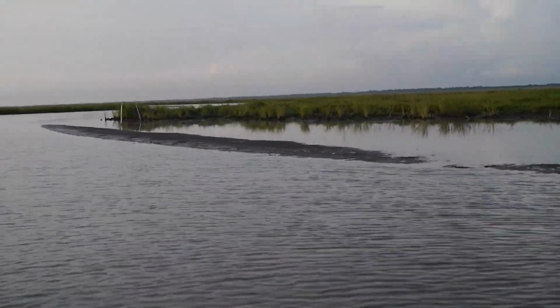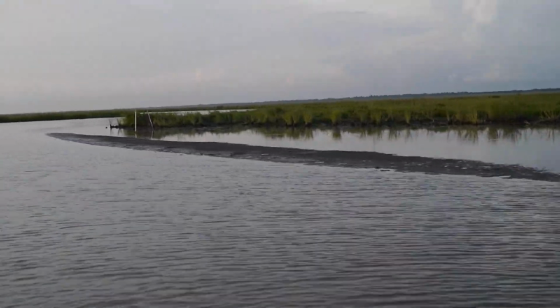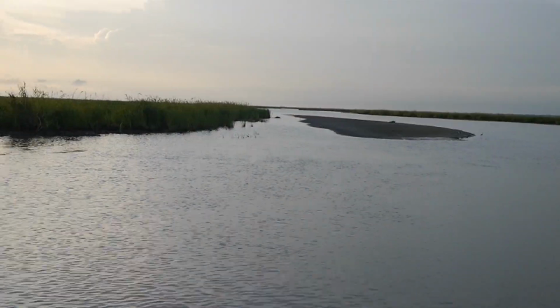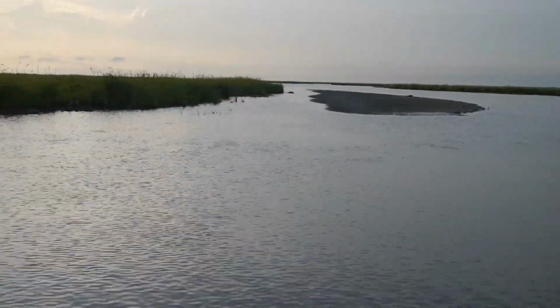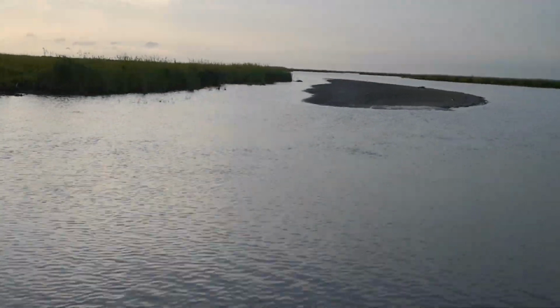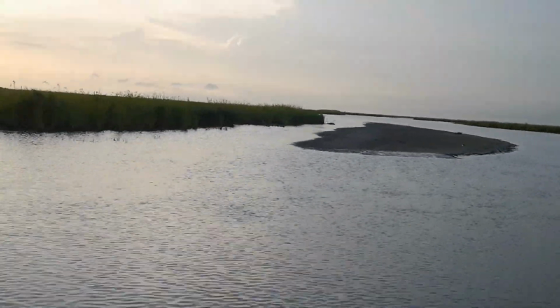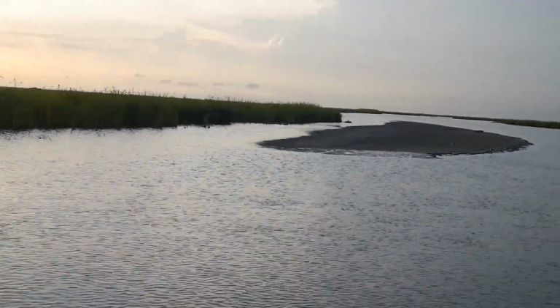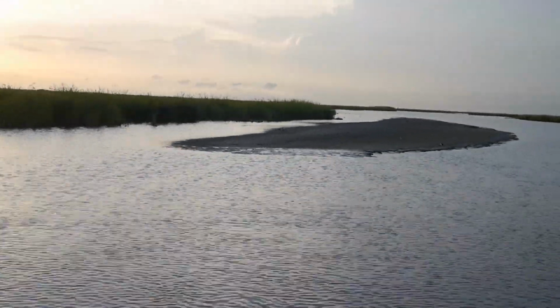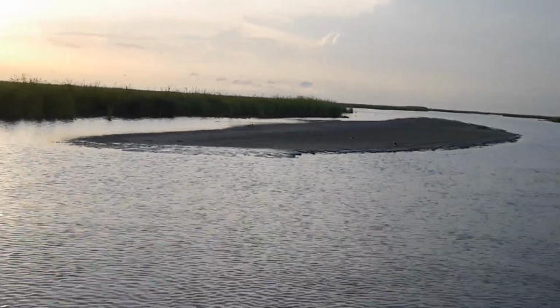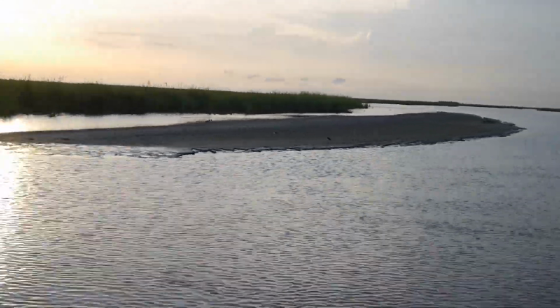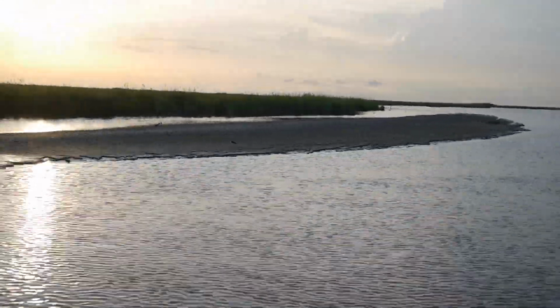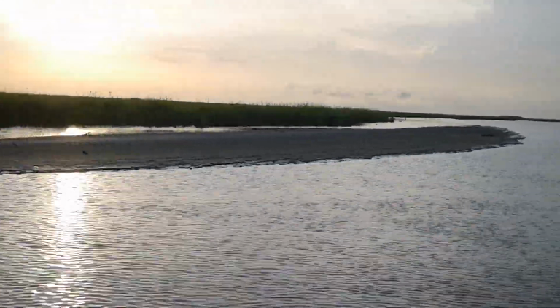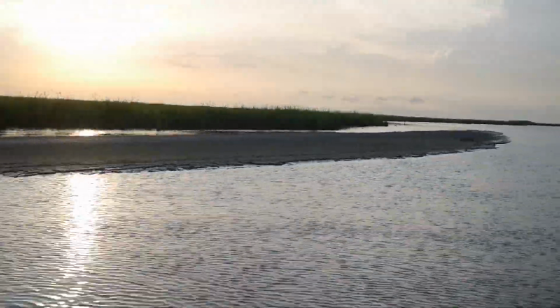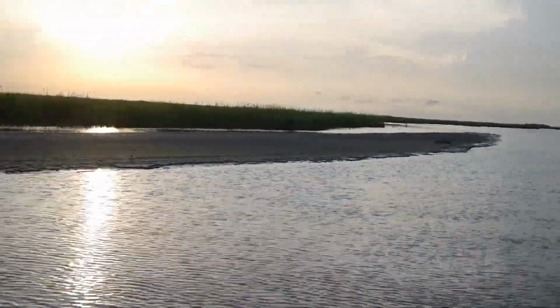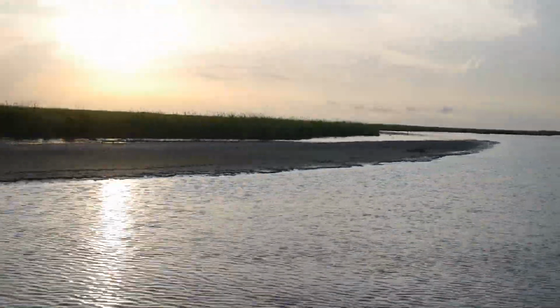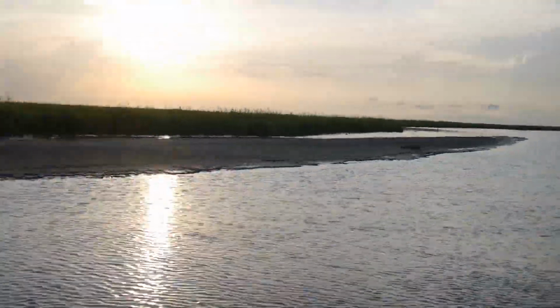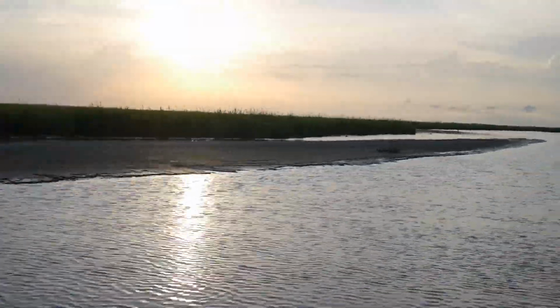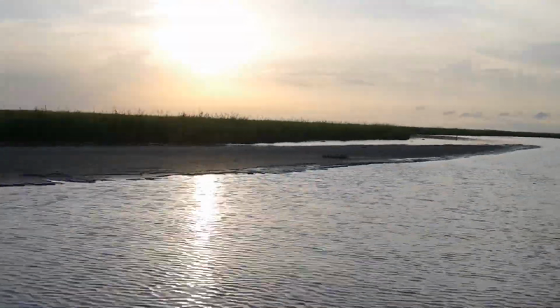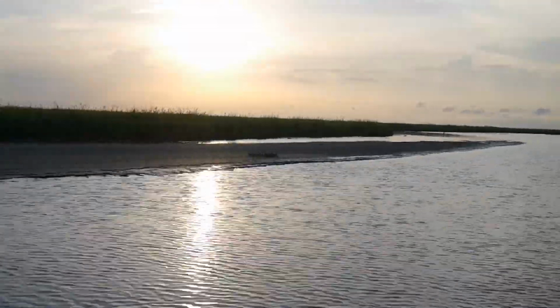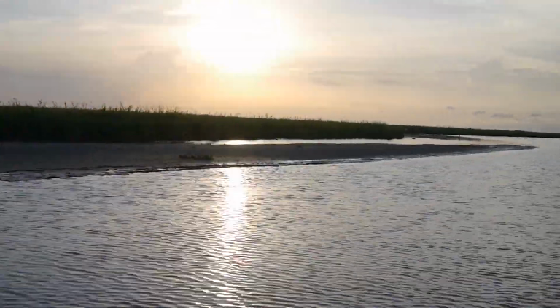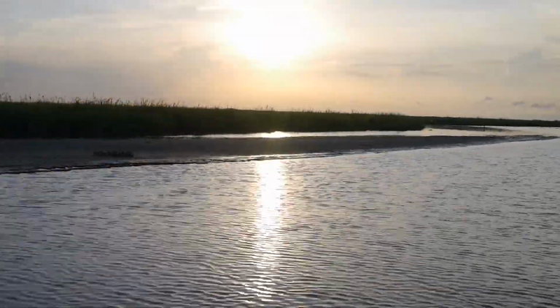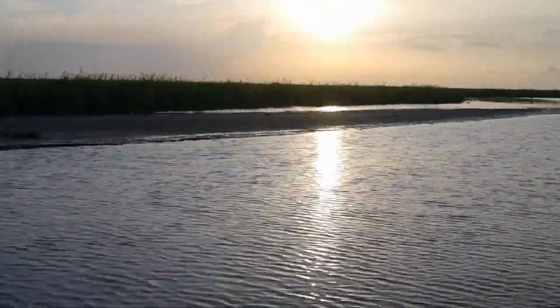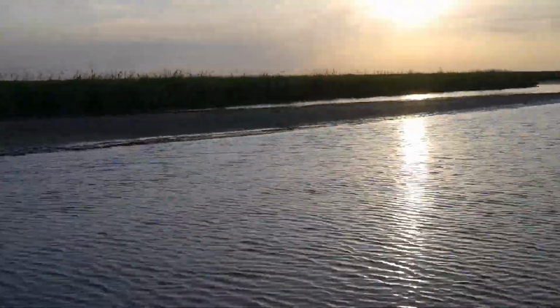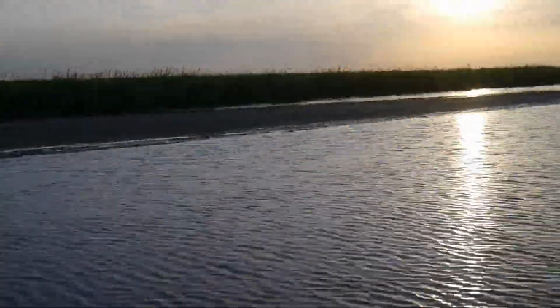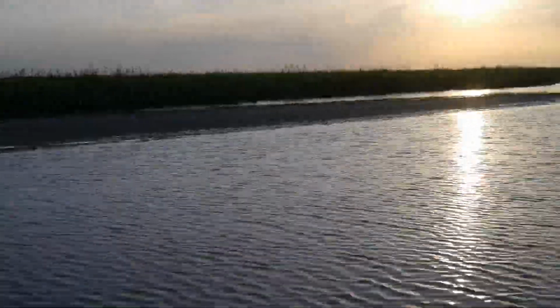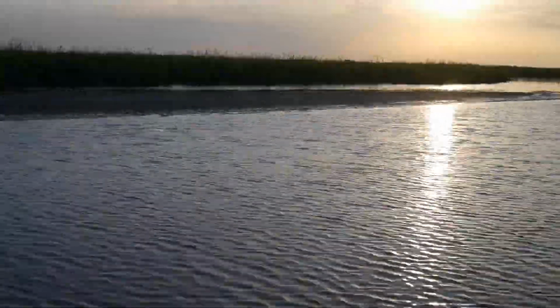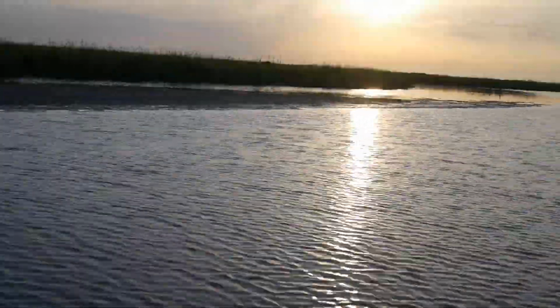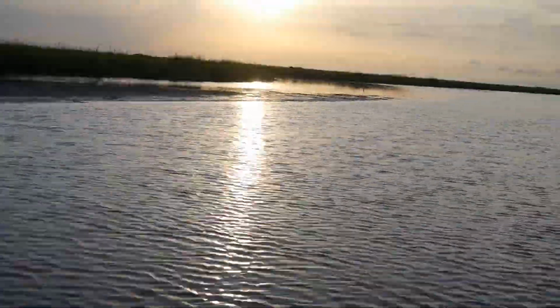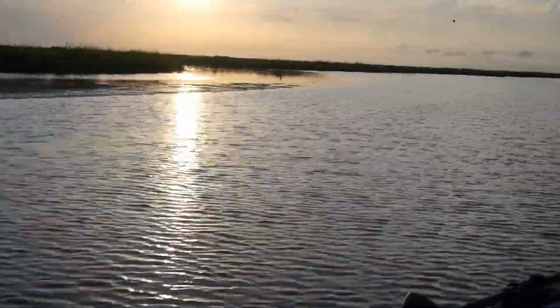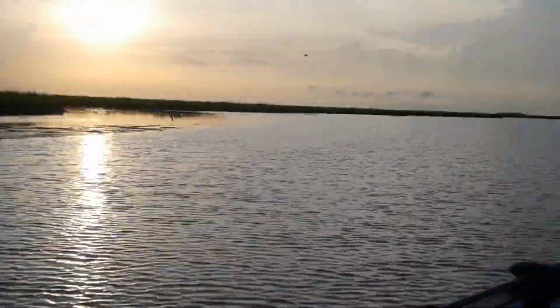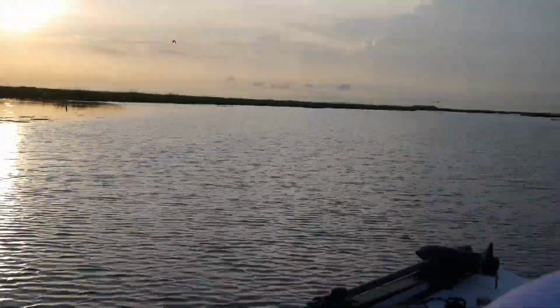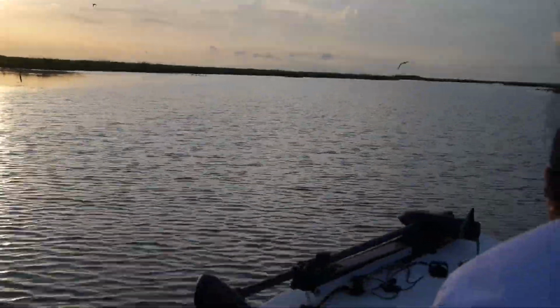This looks like kind of an exciting indicator of whether or not the diversions of the Mississippi River can cause land growth. So let me know if you think this is the correct interpretation or not.